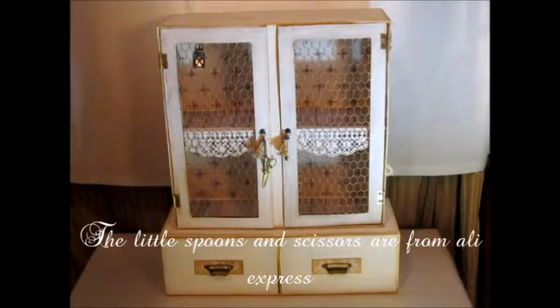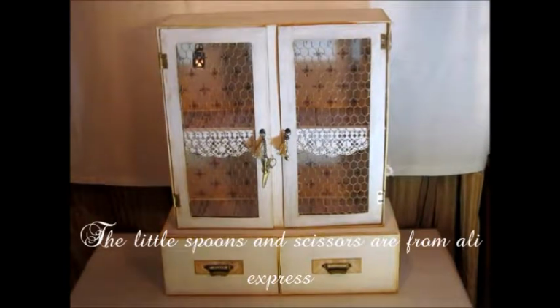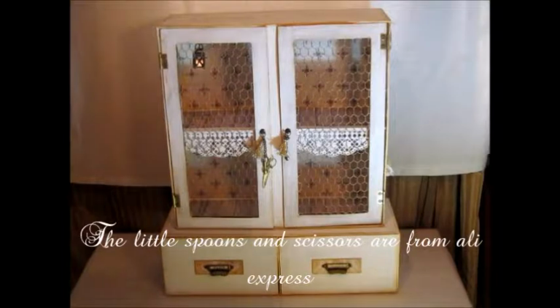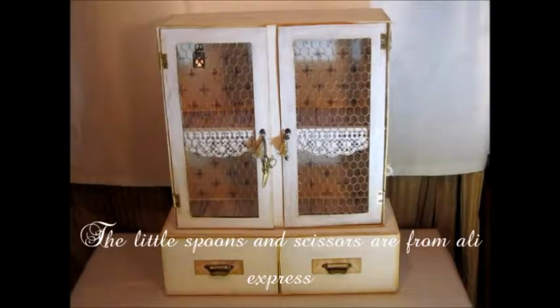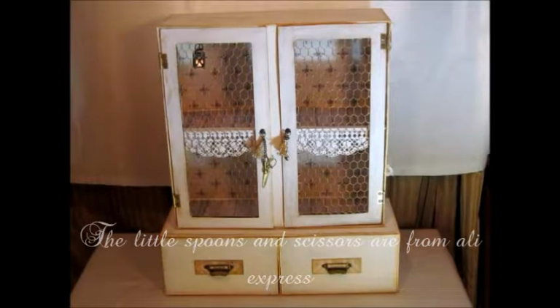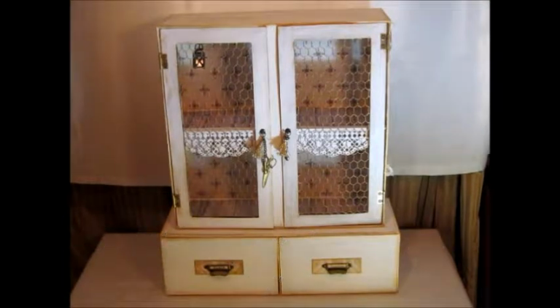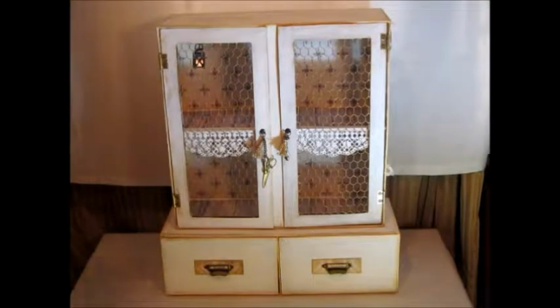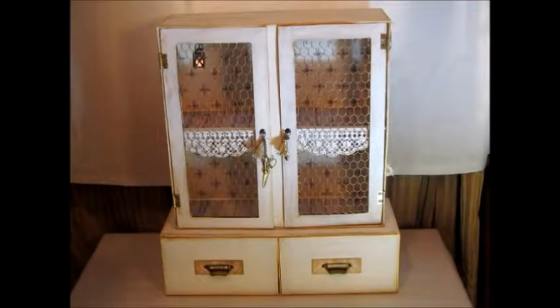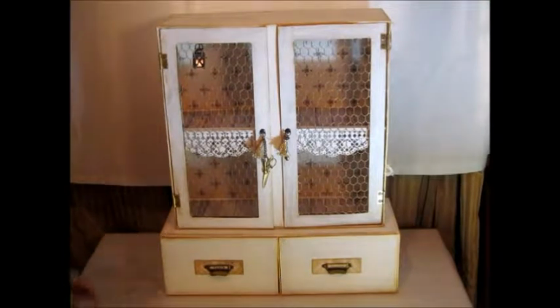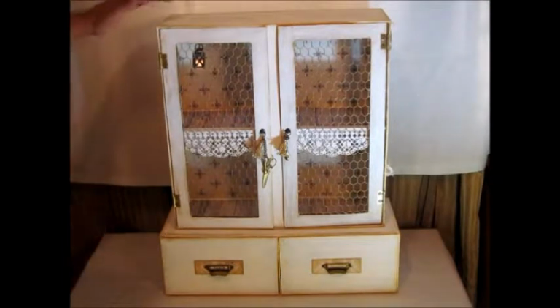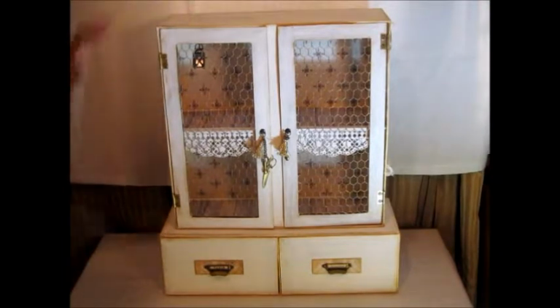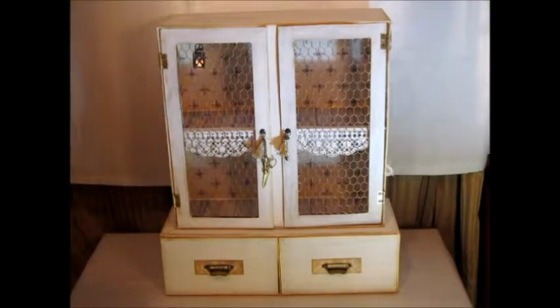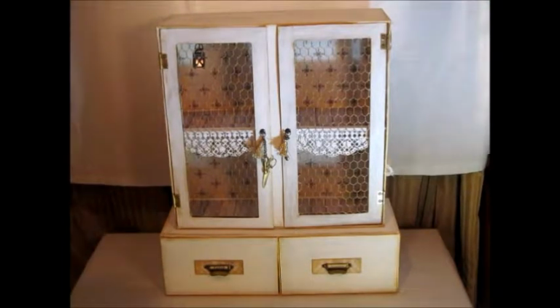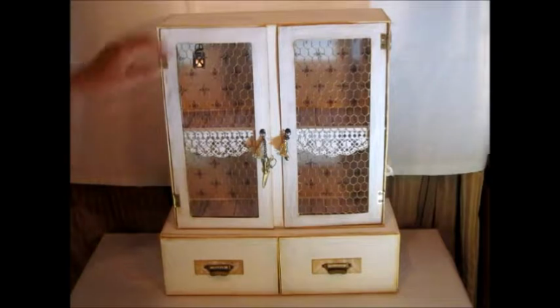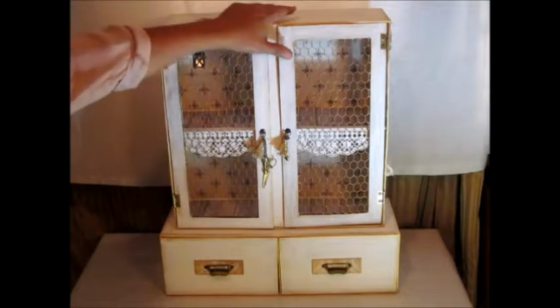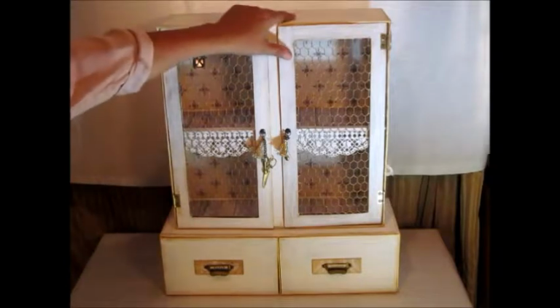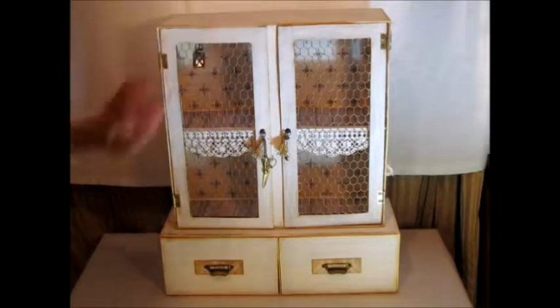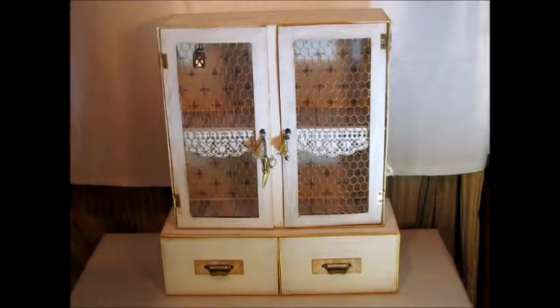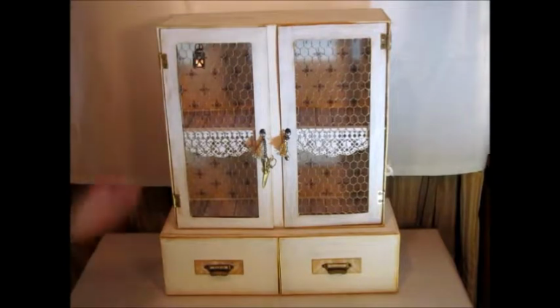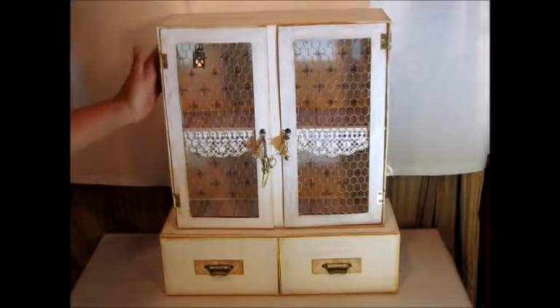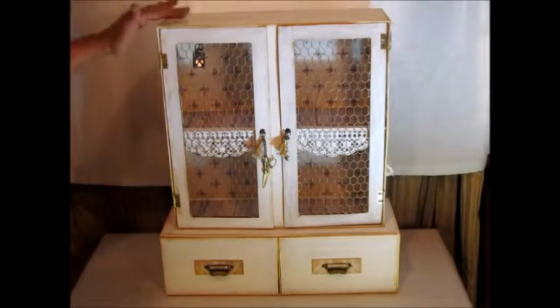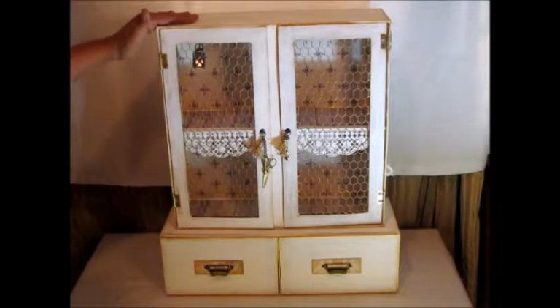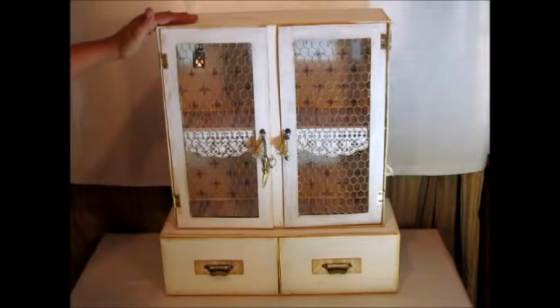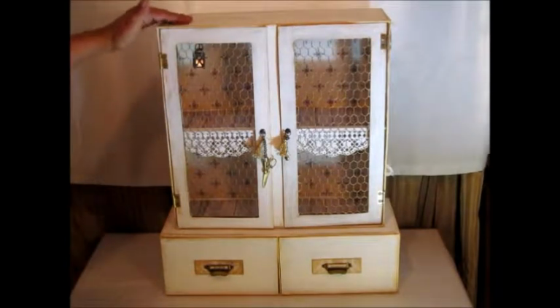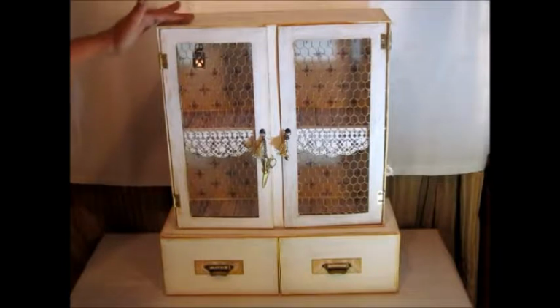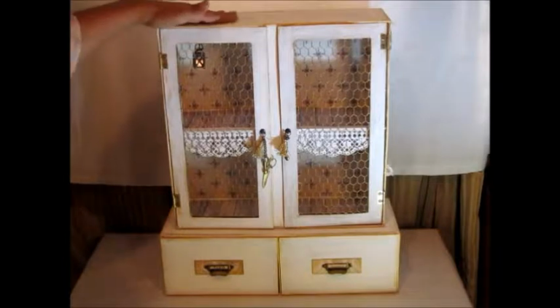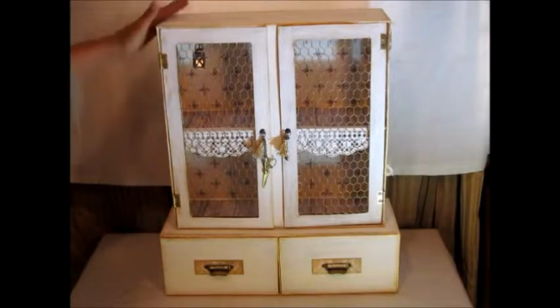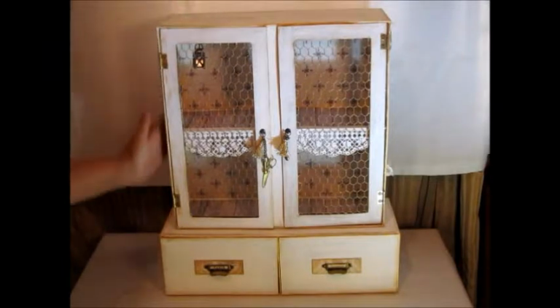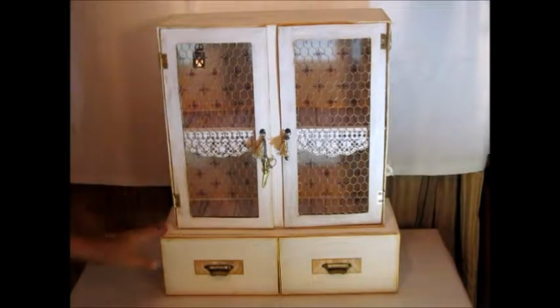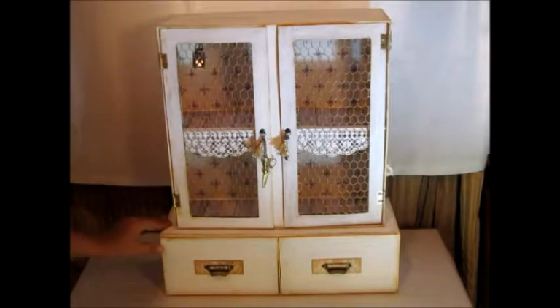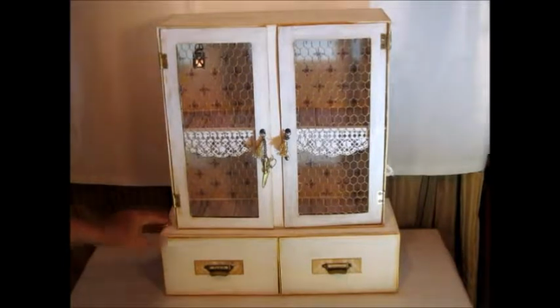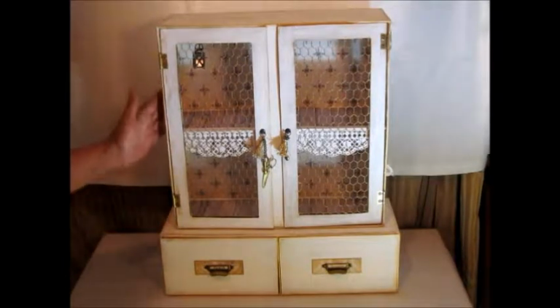I want to share with you this cabinet, handmade. It is all constructed with sheet board, all covered with gesso — white gesso.